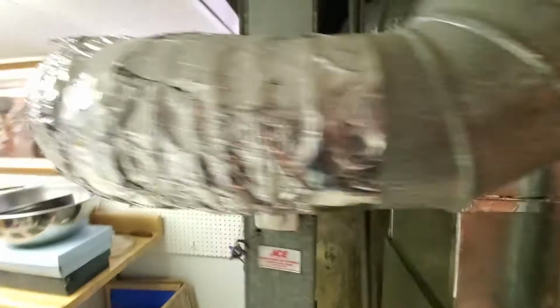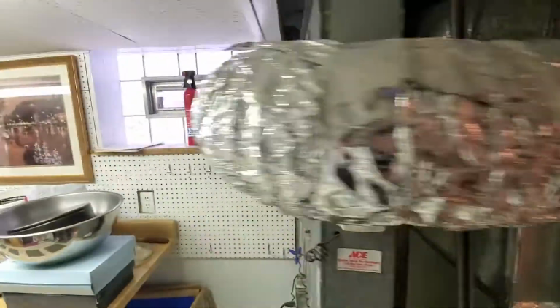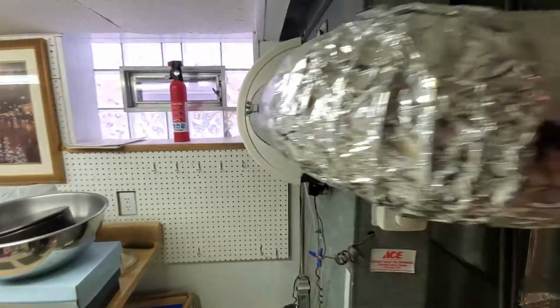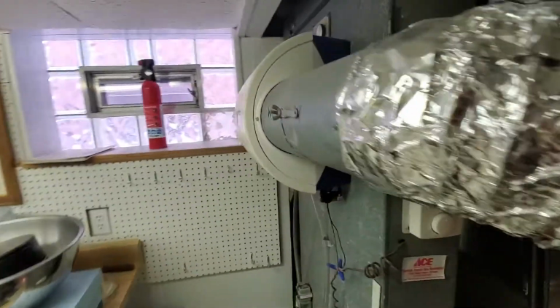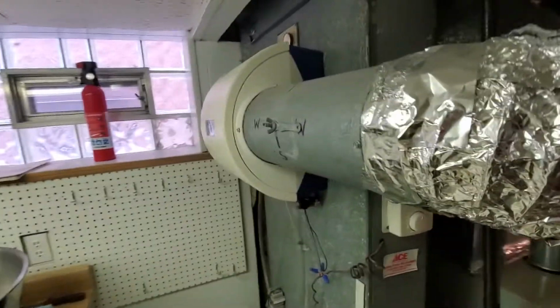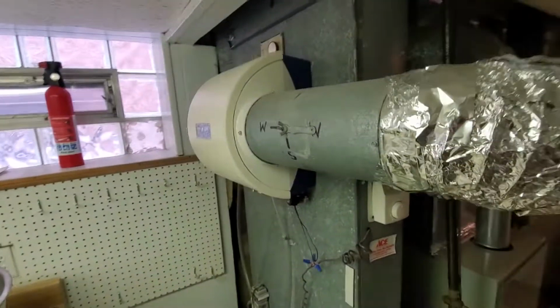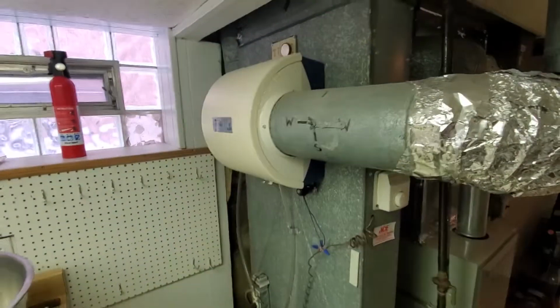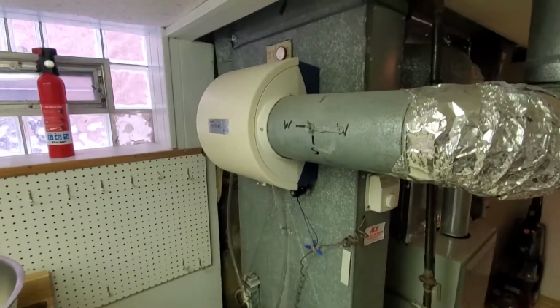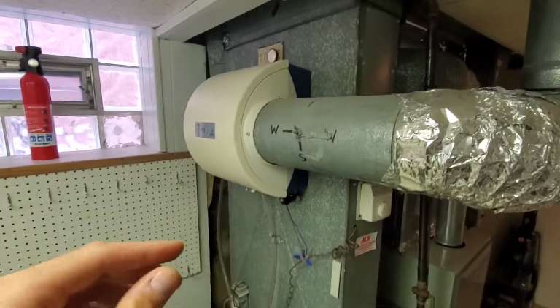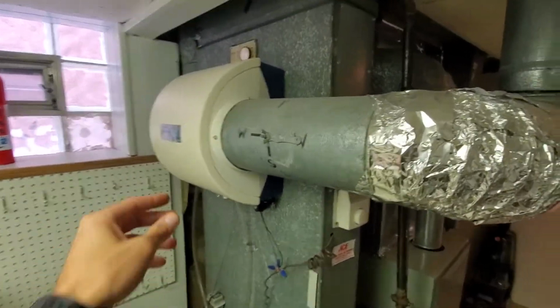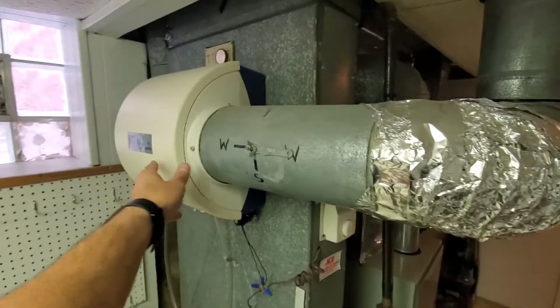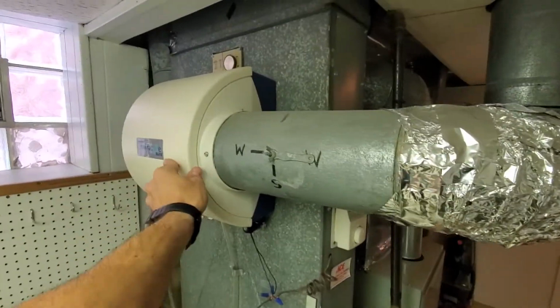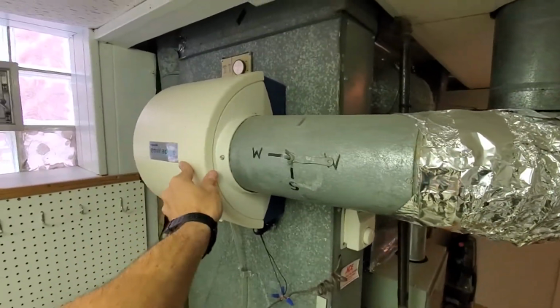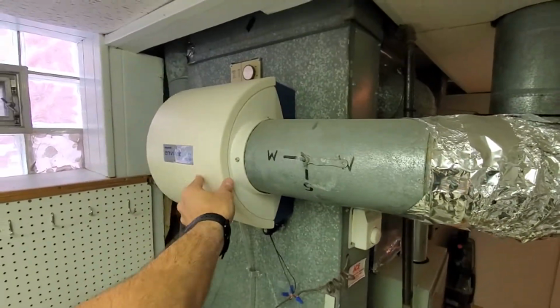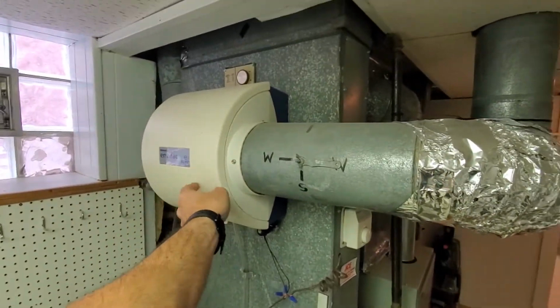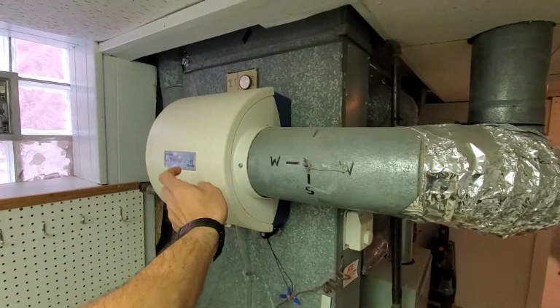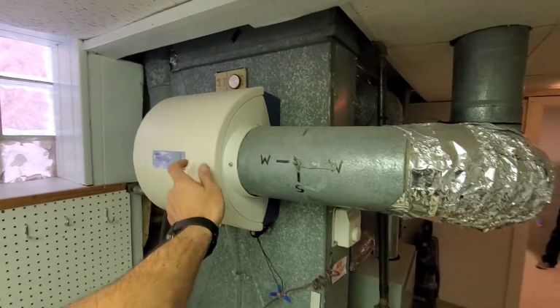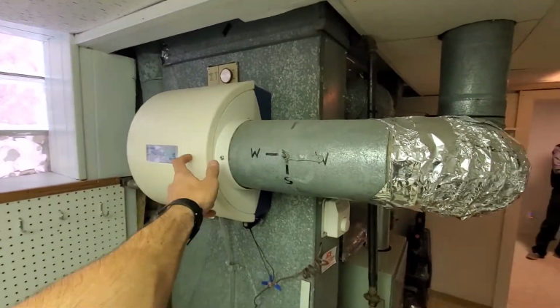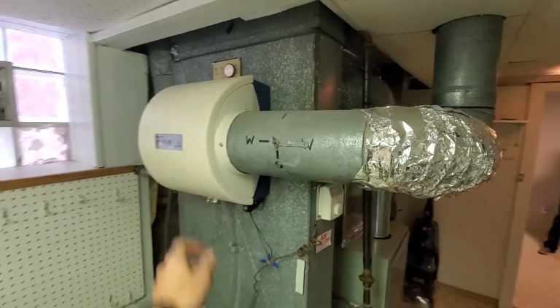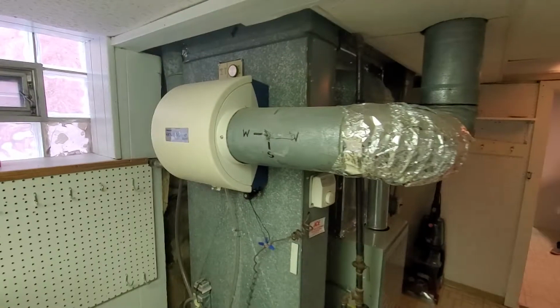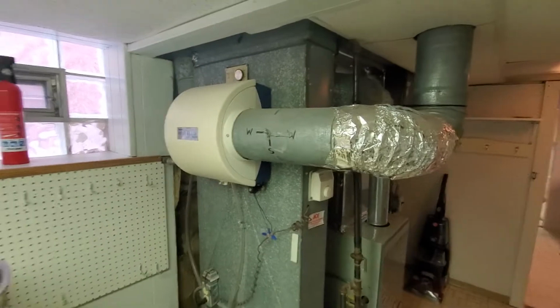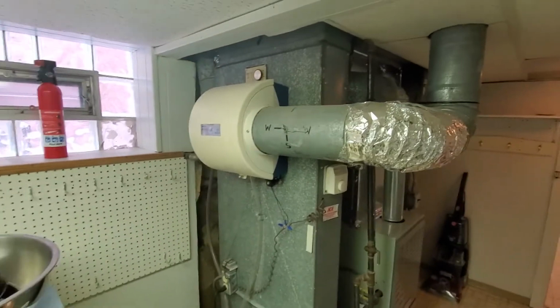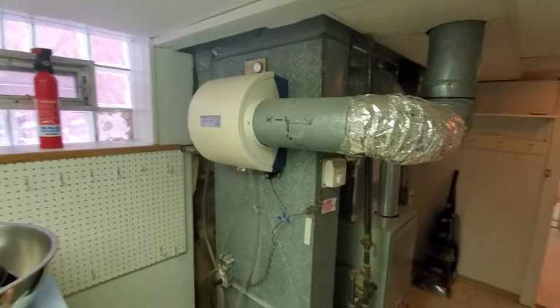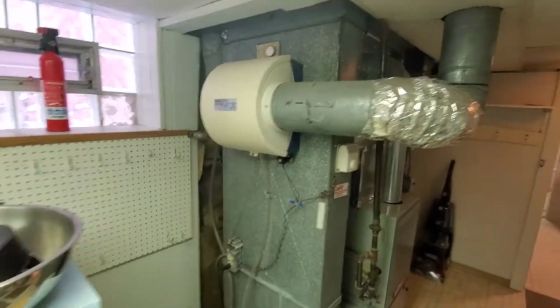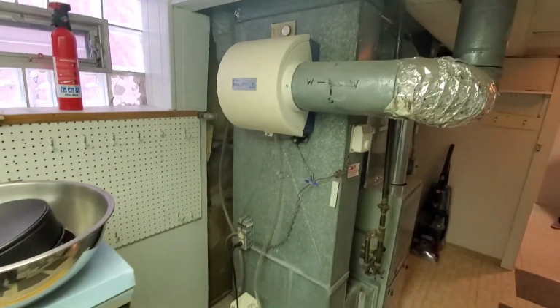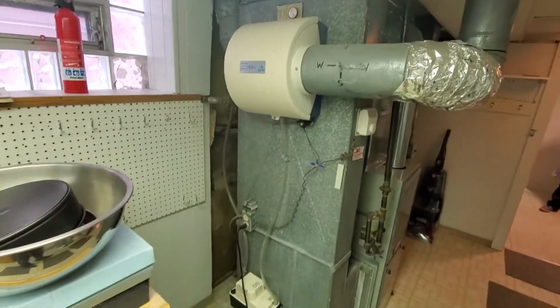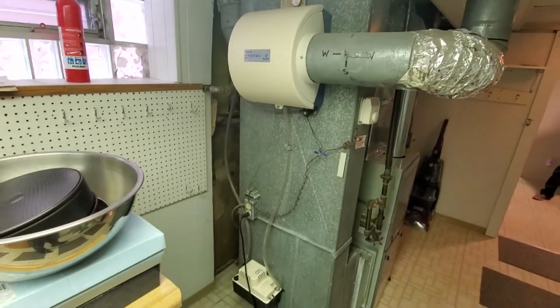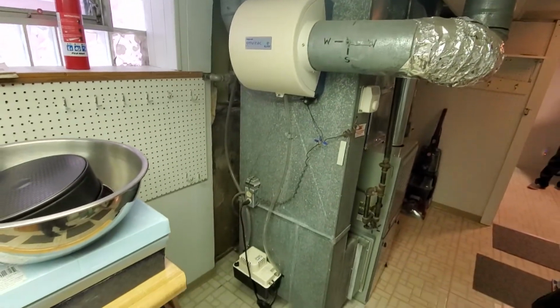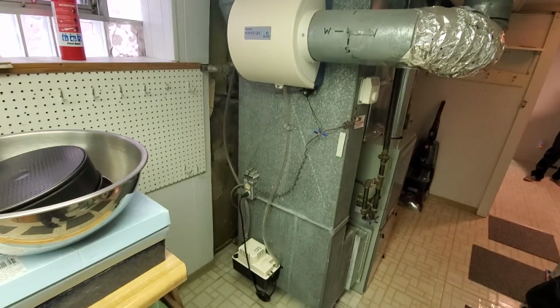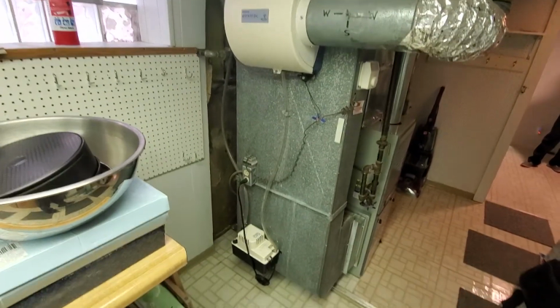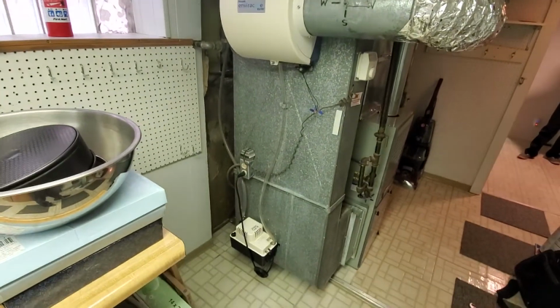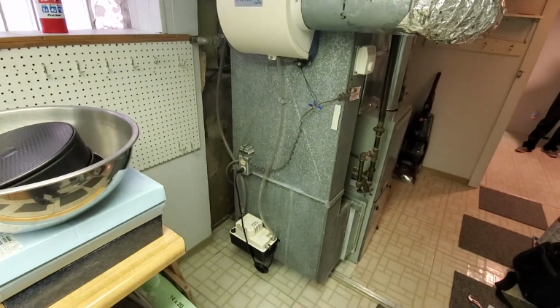We've got the bypass humidifier over here on the left. It's still working, so we'll probably be reusing that exact same one. Pump down here.